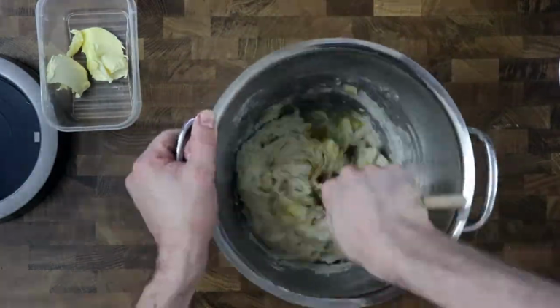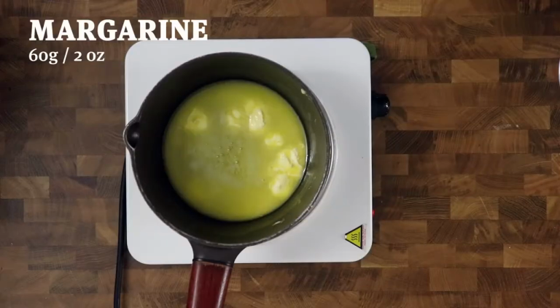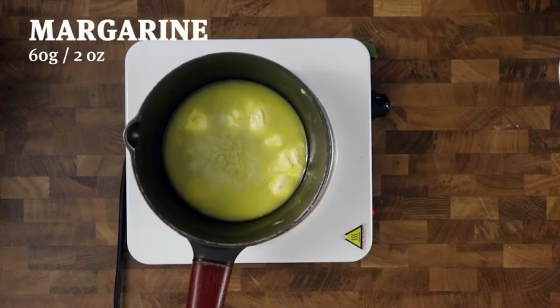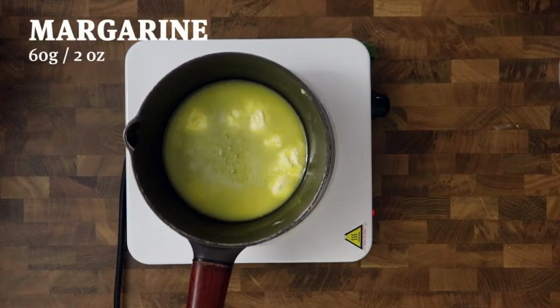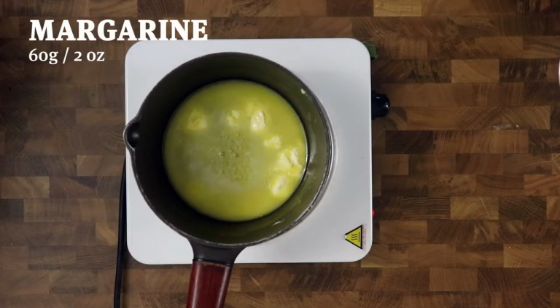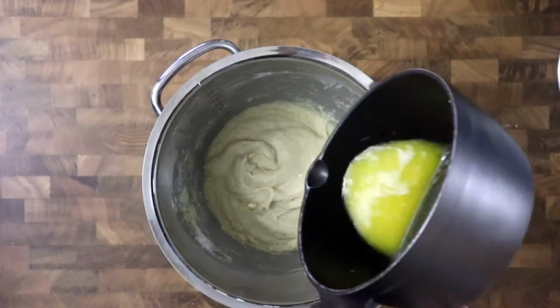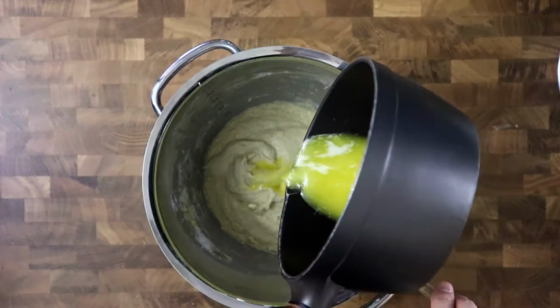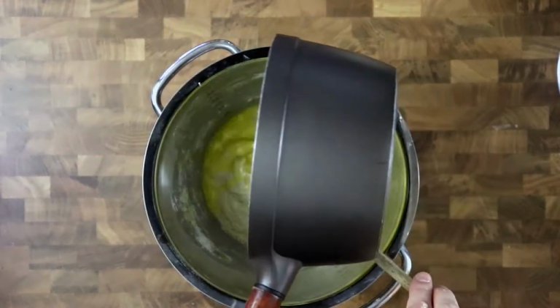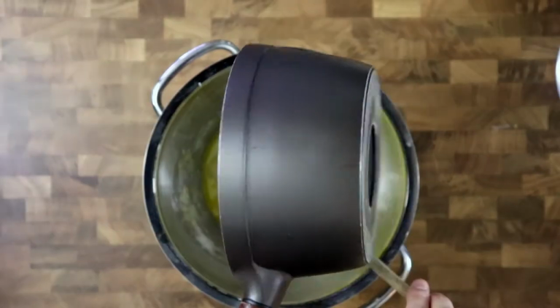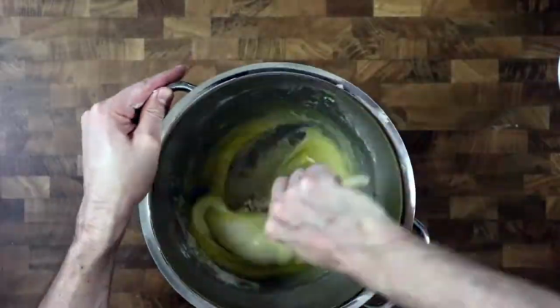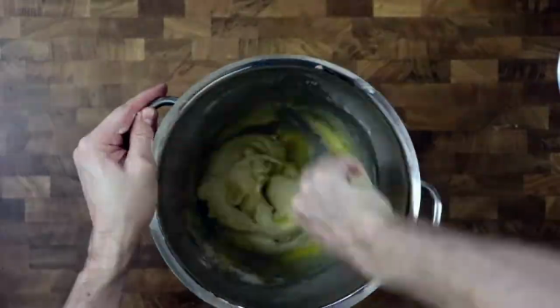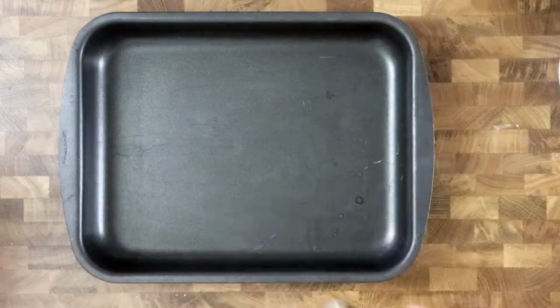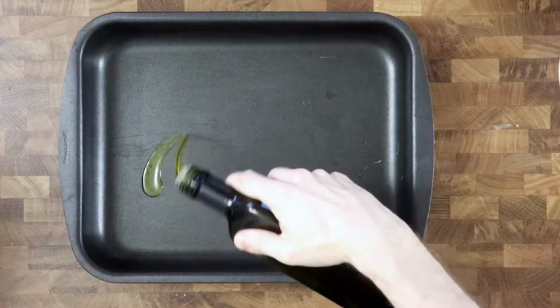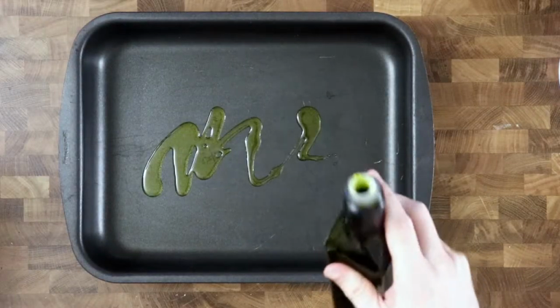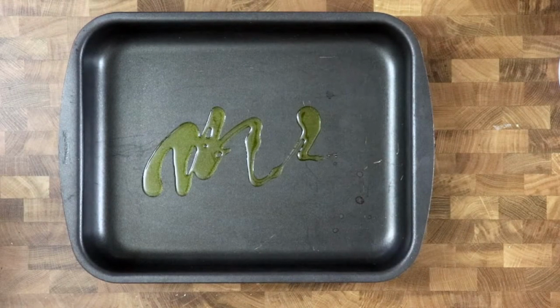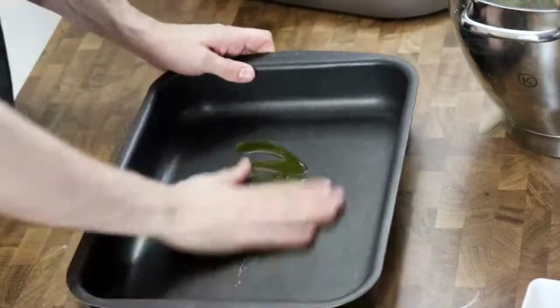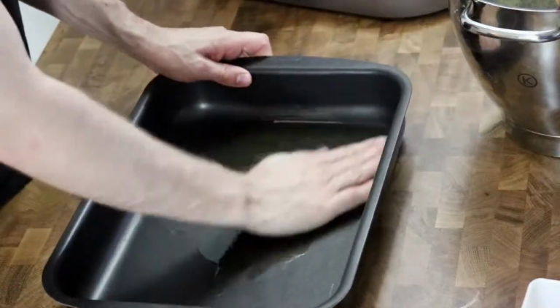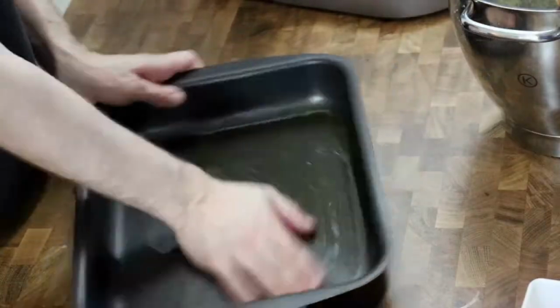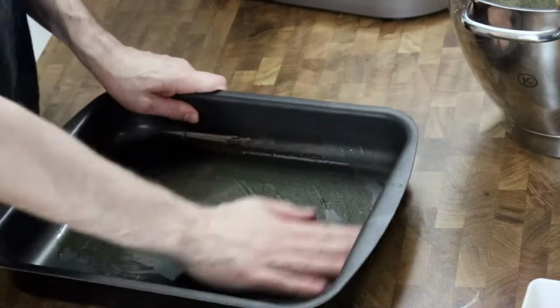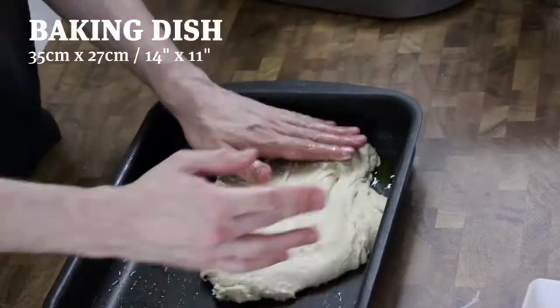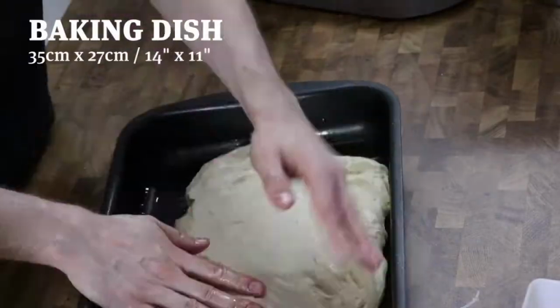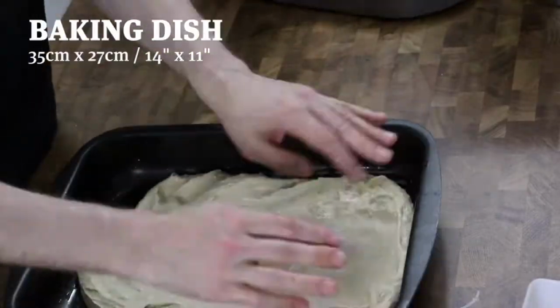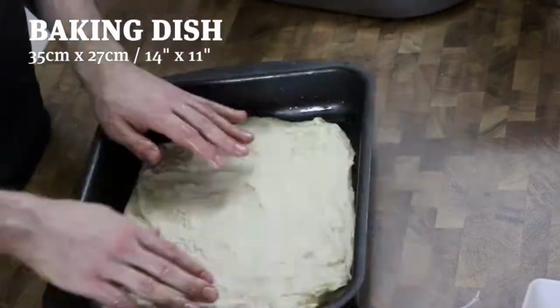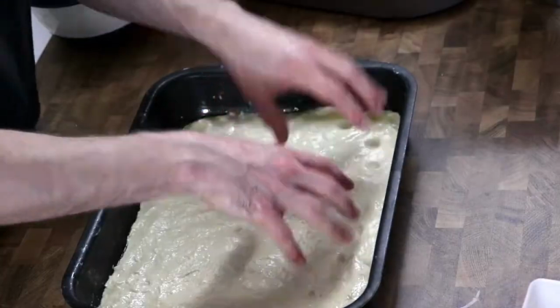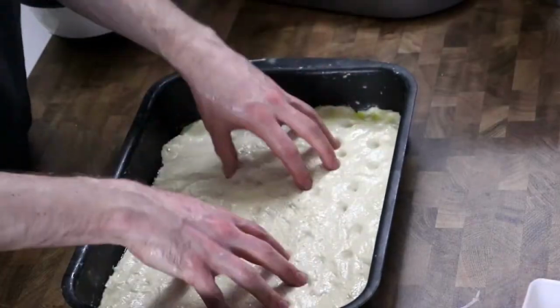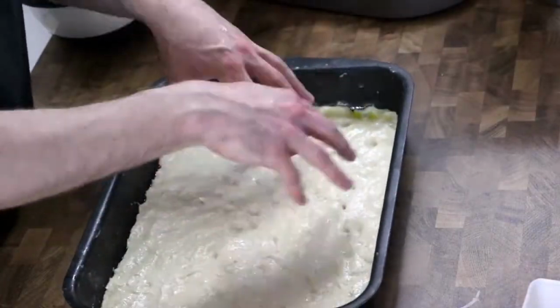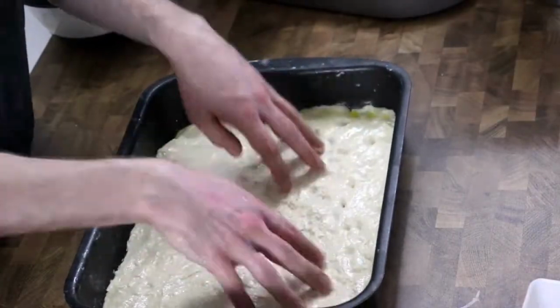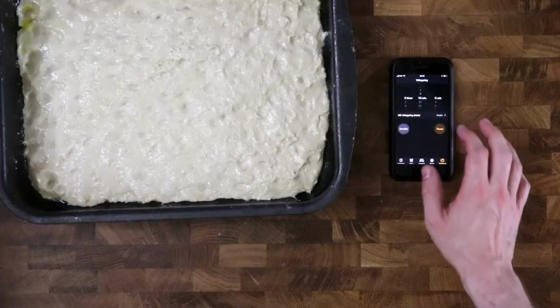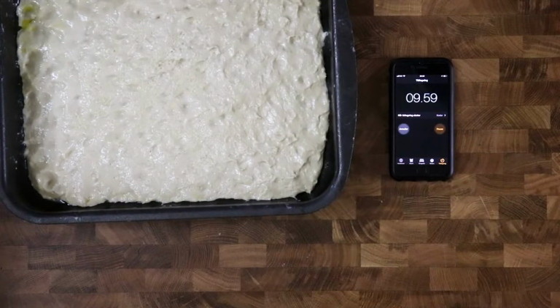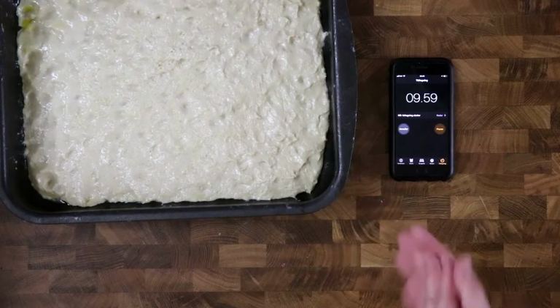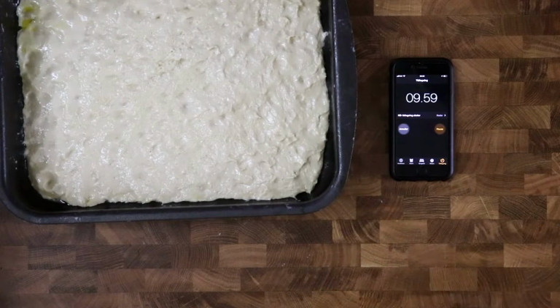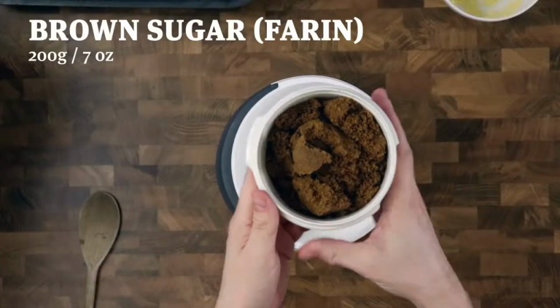Mix it all together, and when the dough comes together add melted margarine. Knead until the dough is shiny and comes out of the bowl easily. Press it into a baking dish, make holes in the batter with your fingertips all over the place, and let it rest for 10 minutes.